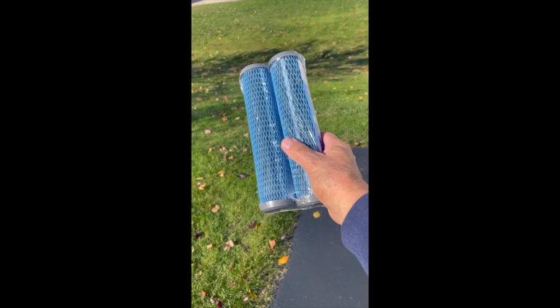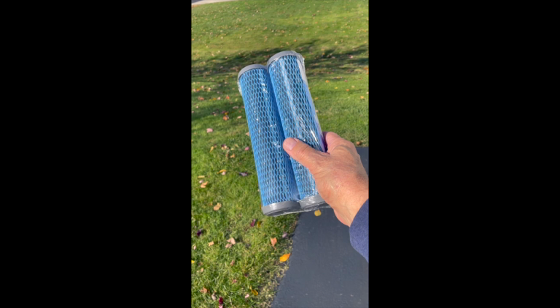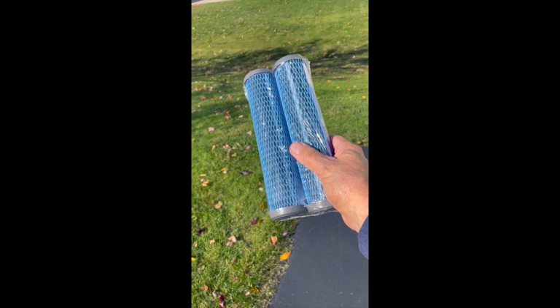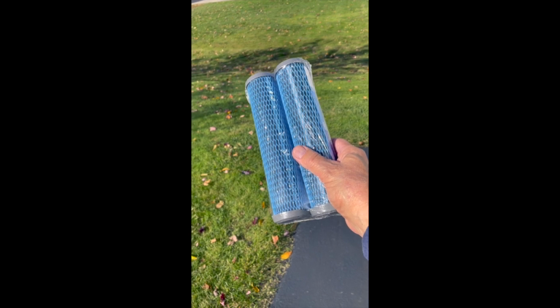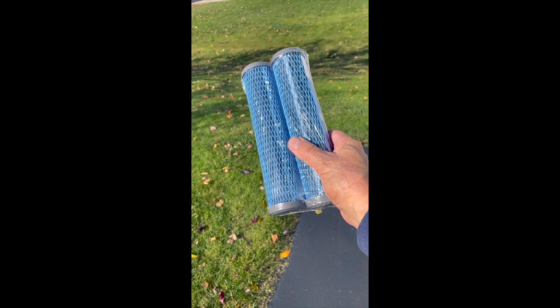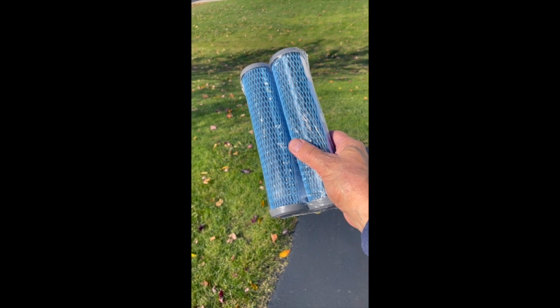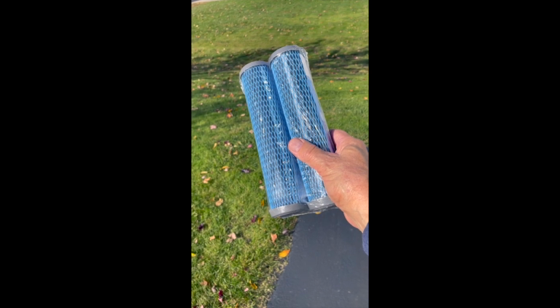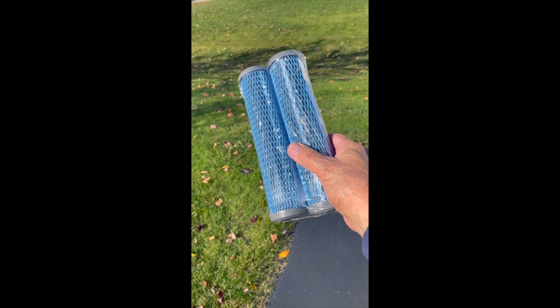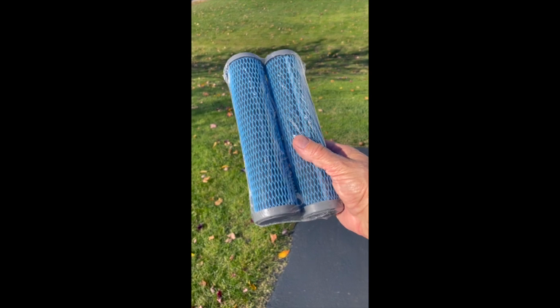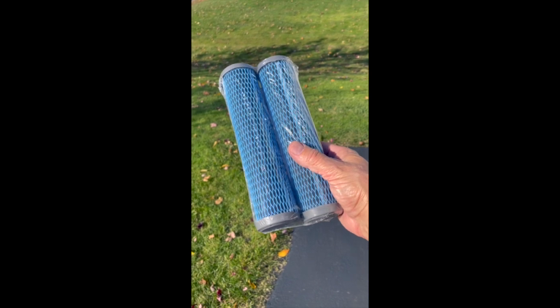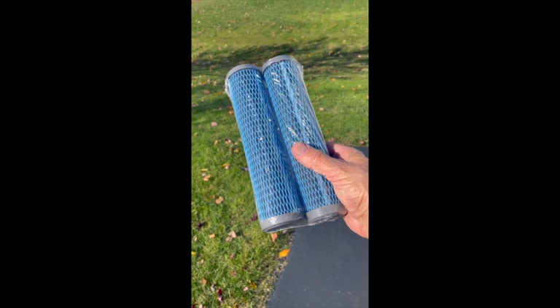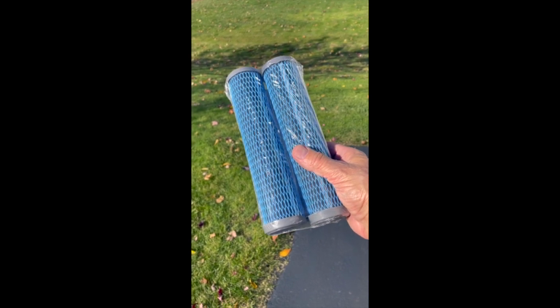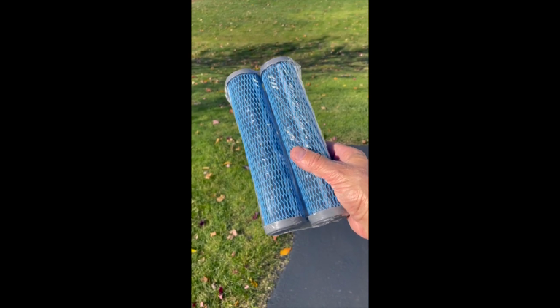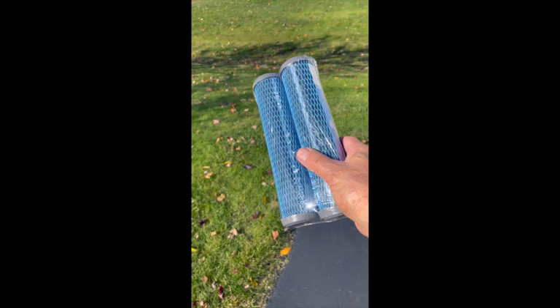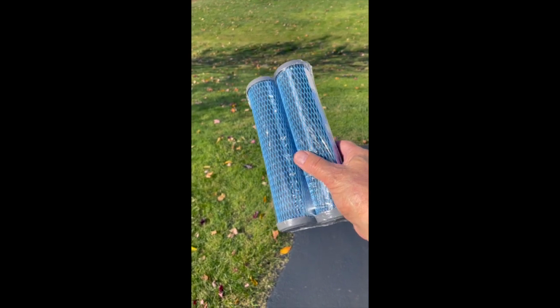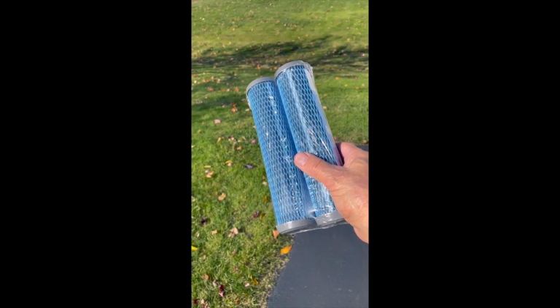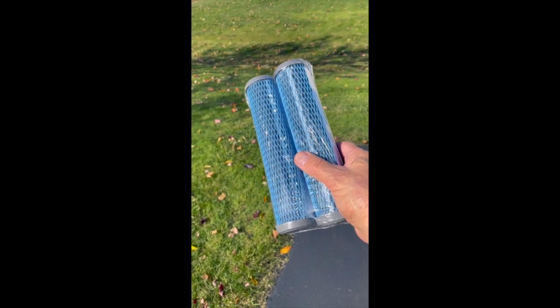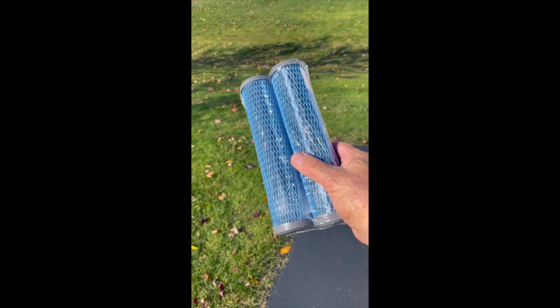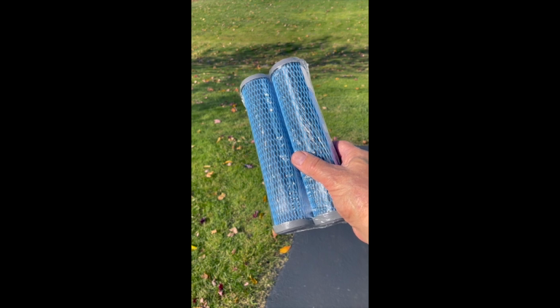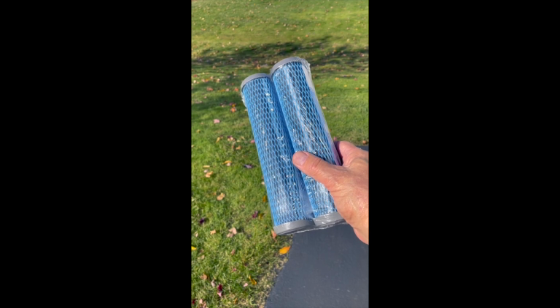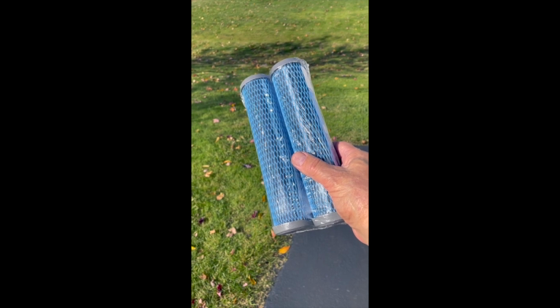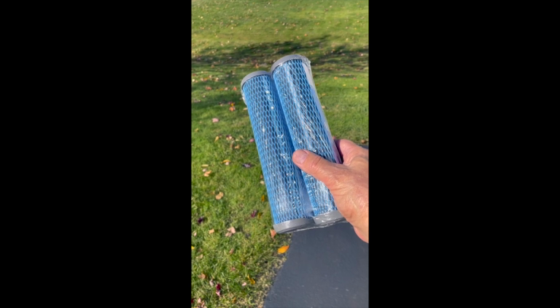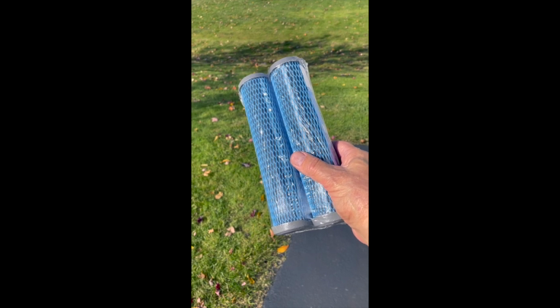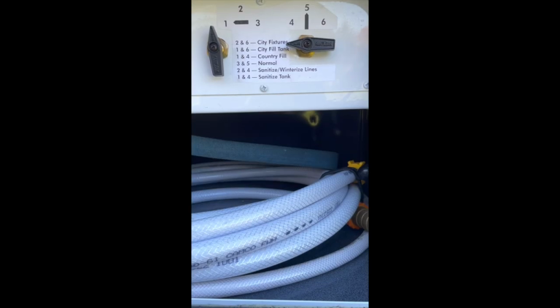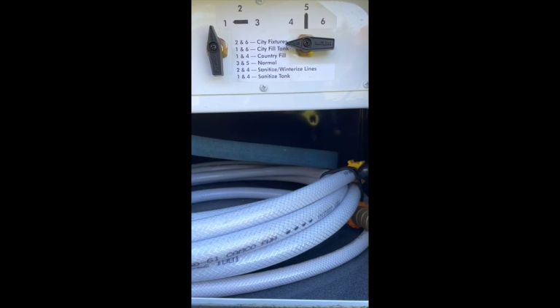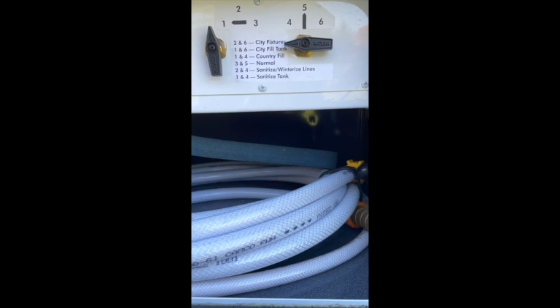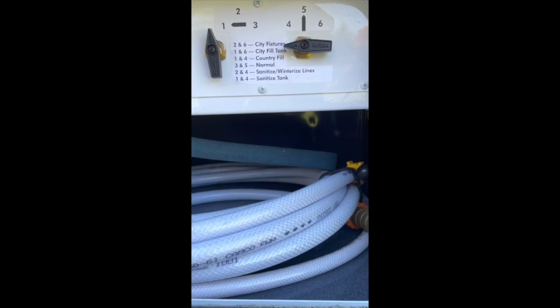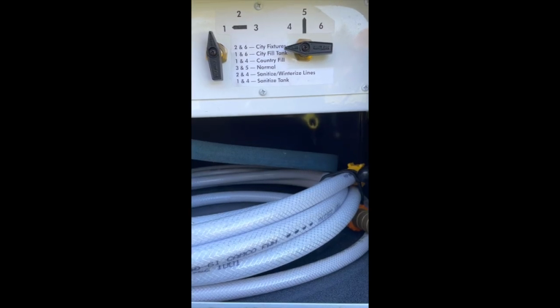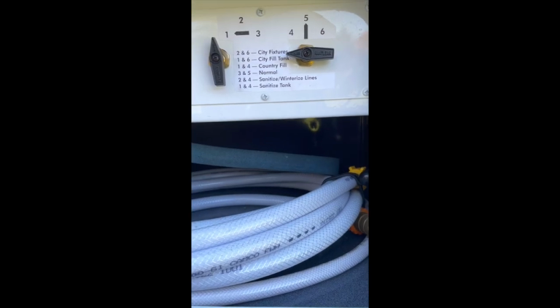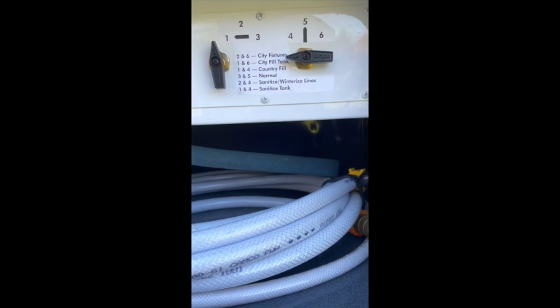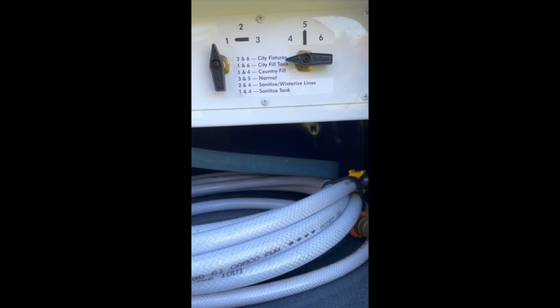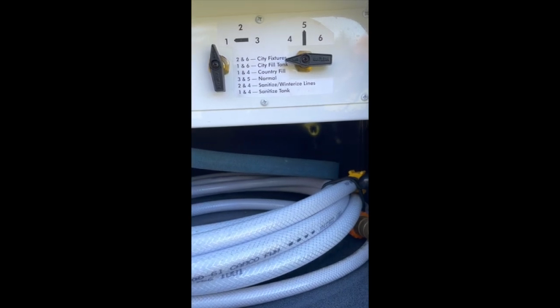Number three, if you have any filter cartridges like this inside your RV, they need to be removed also. Number four, set your valves correctly to winterize.